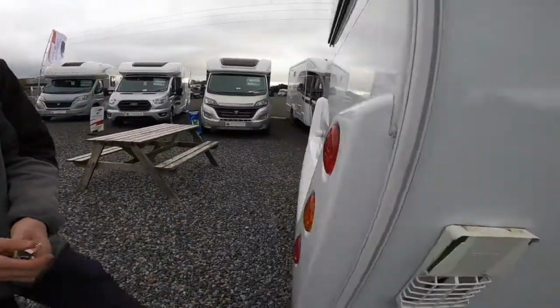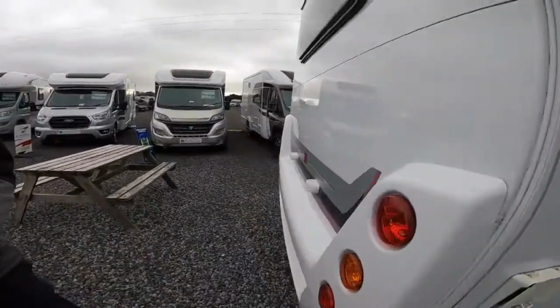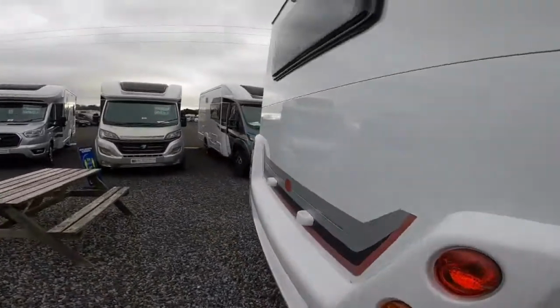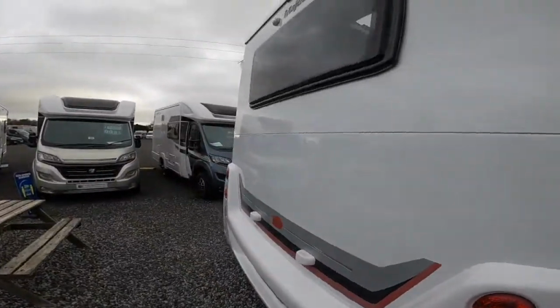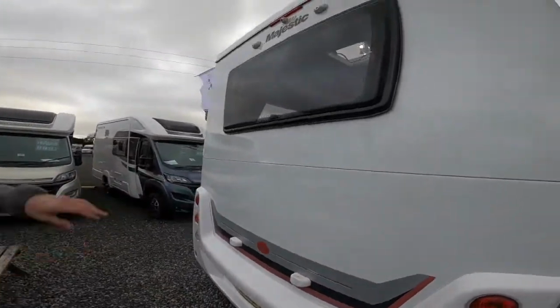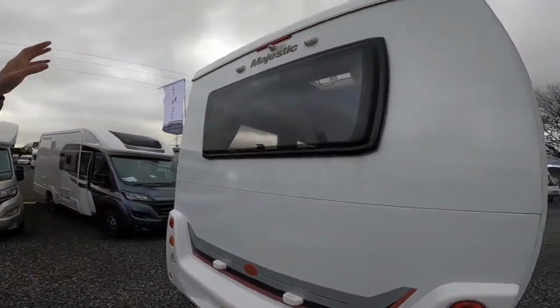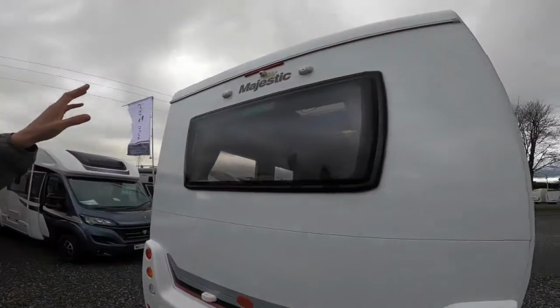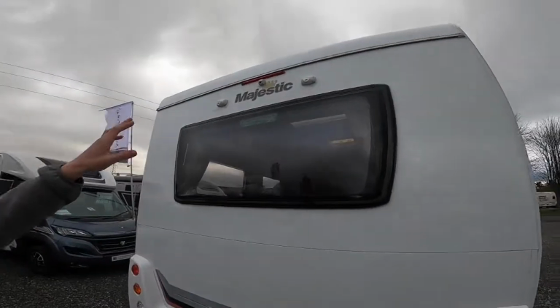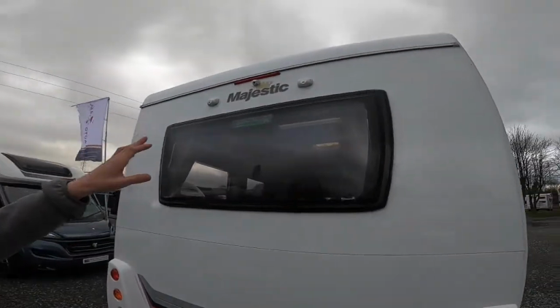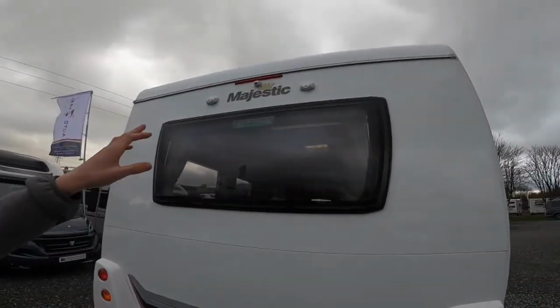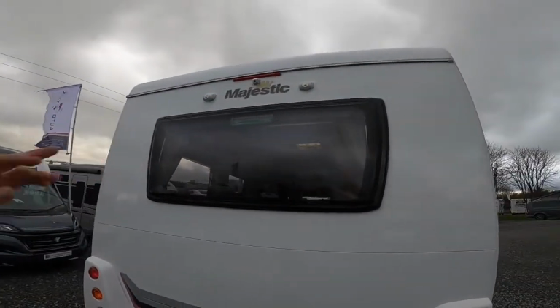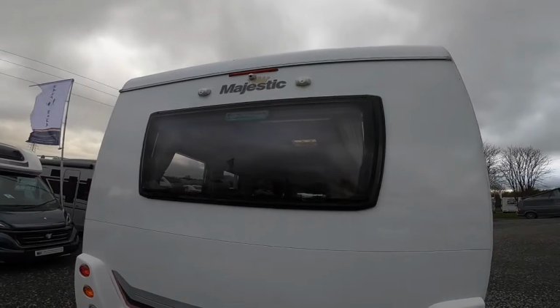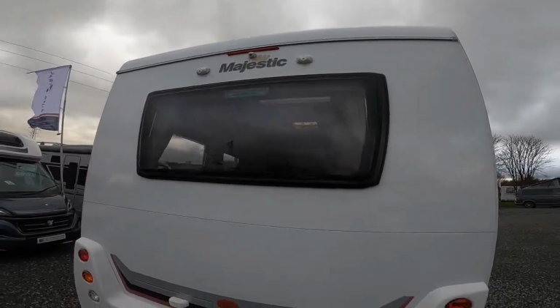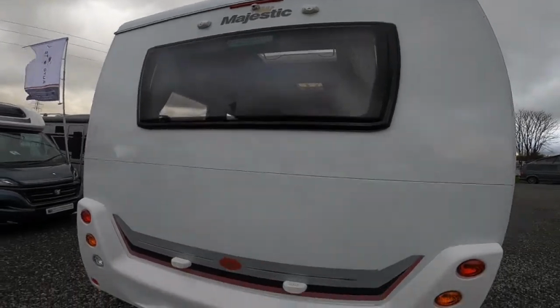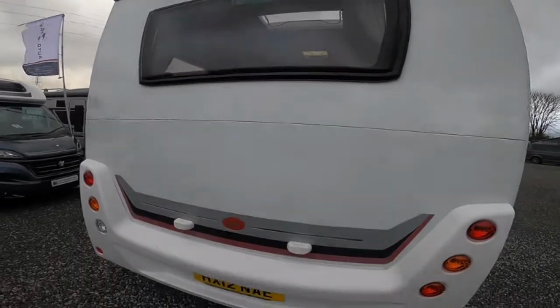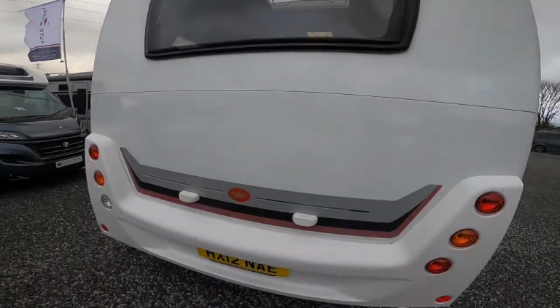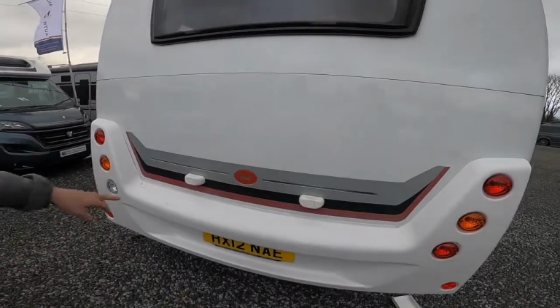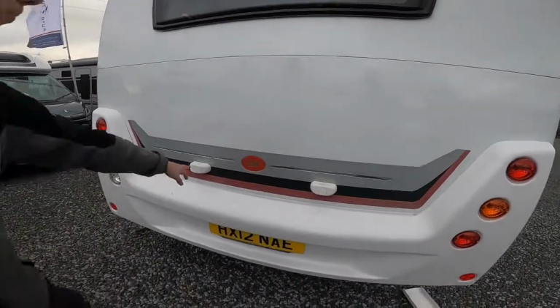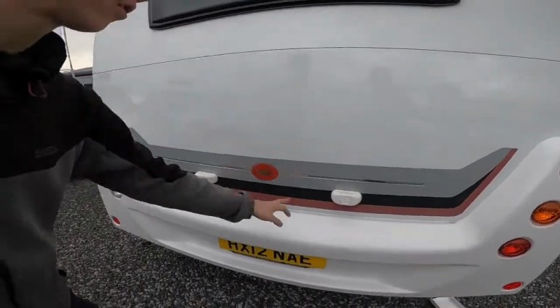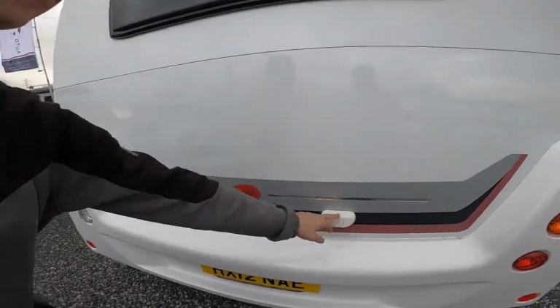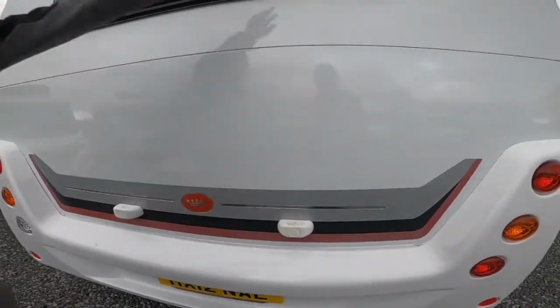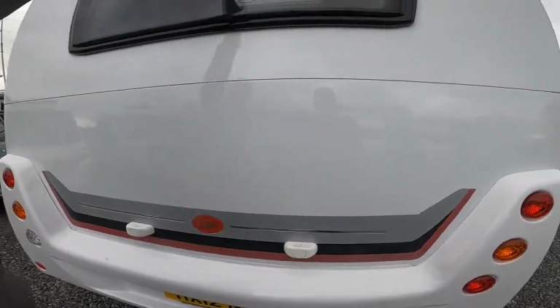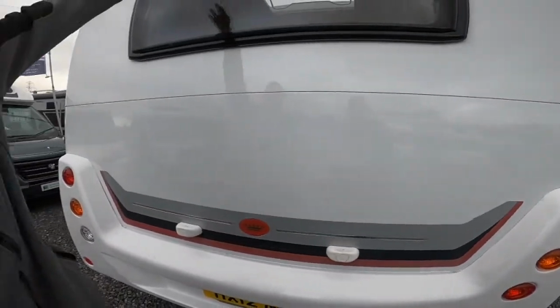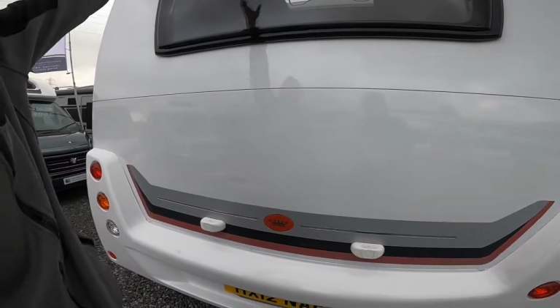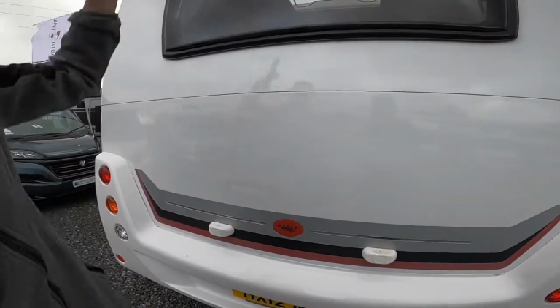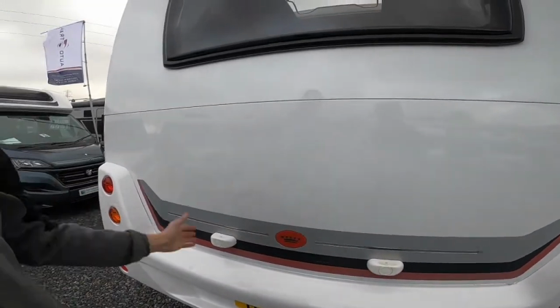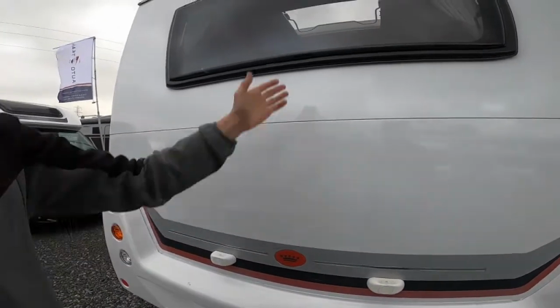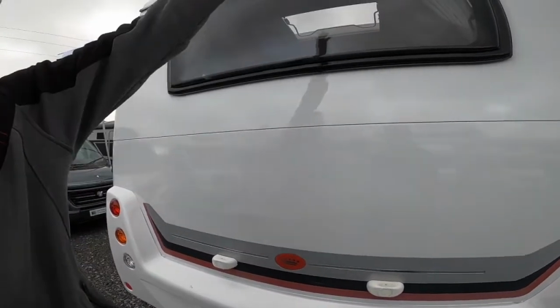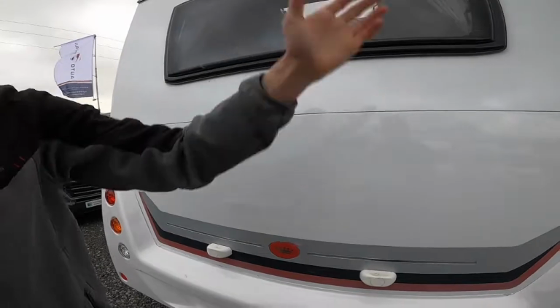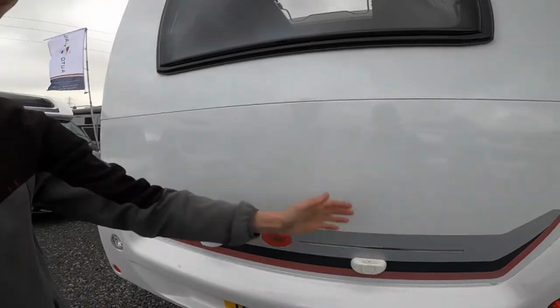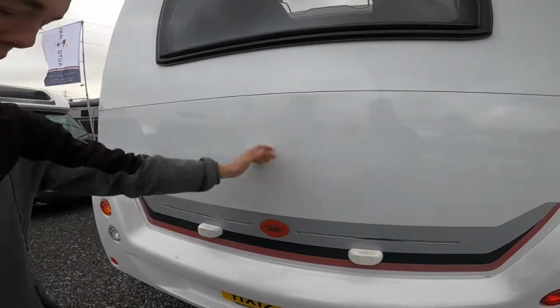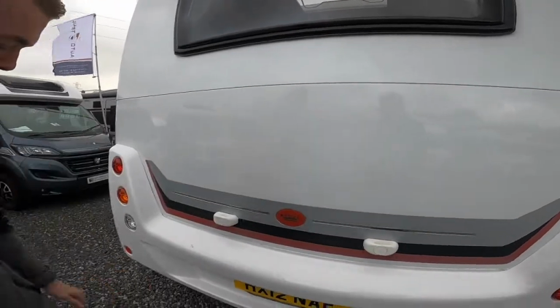Come round the back of the van — you've got your high level brake light and your reverse camera. And these points are where, if you wanted a bike rack fitted, it would go on the big bars above the window.